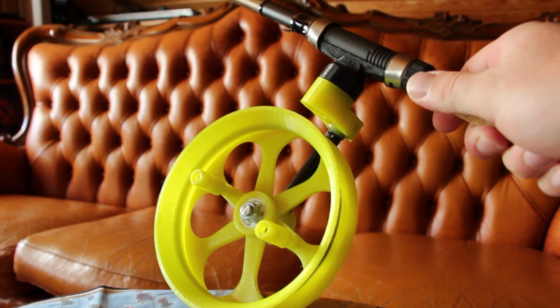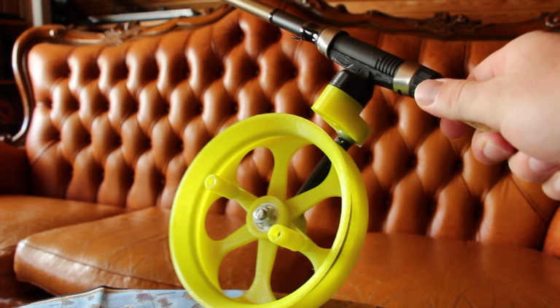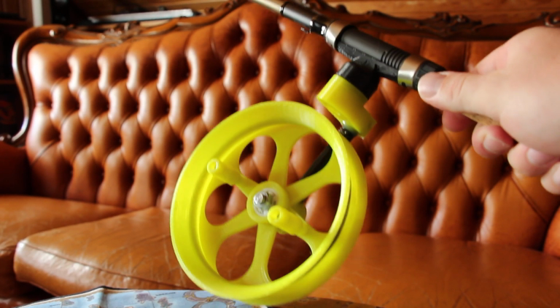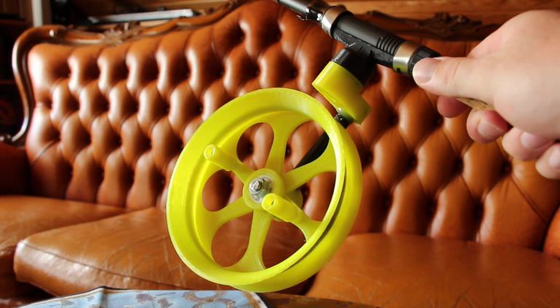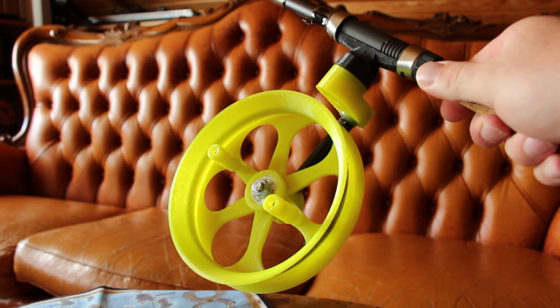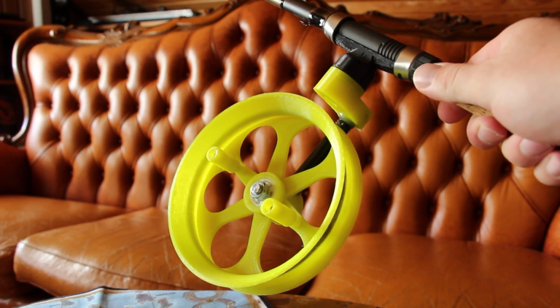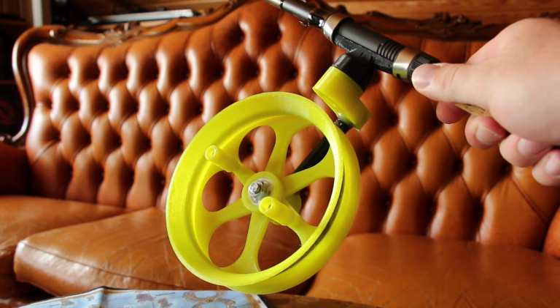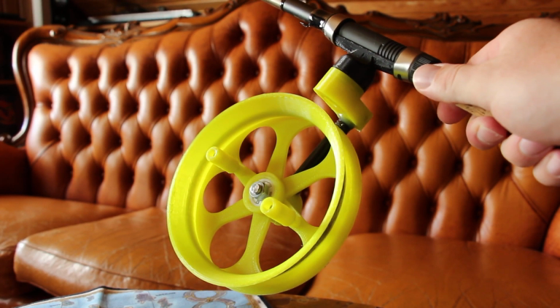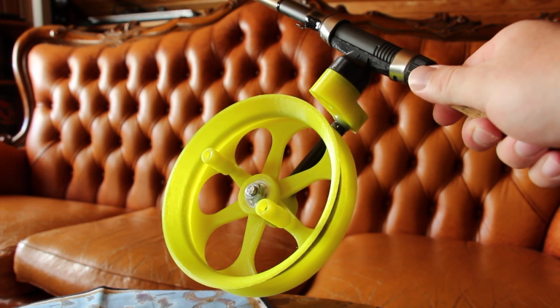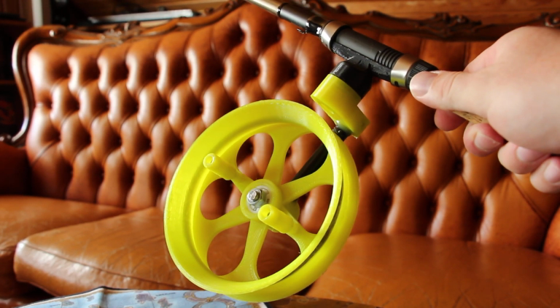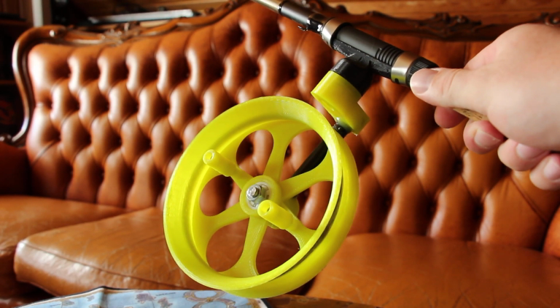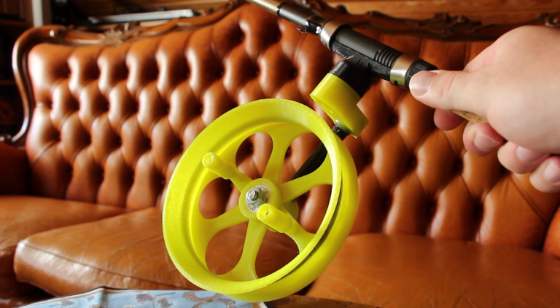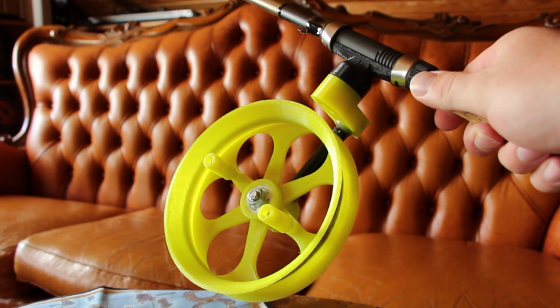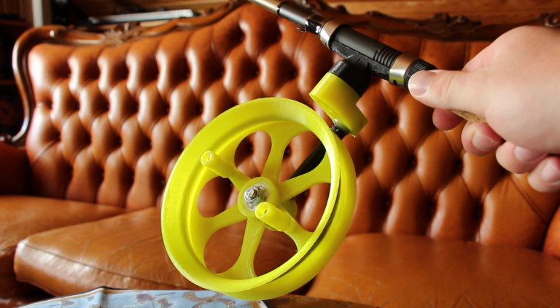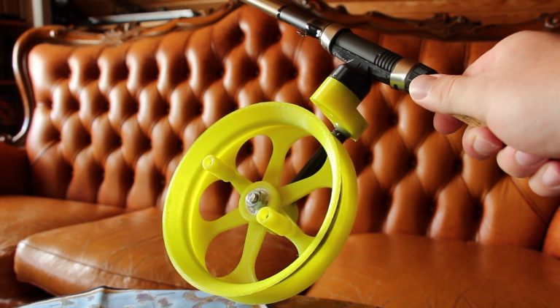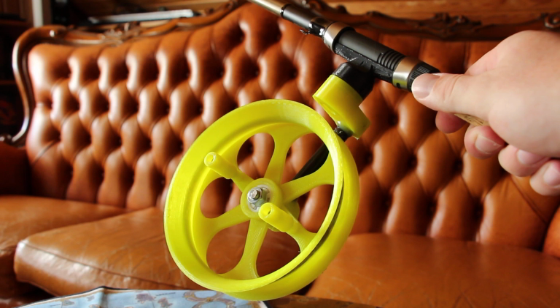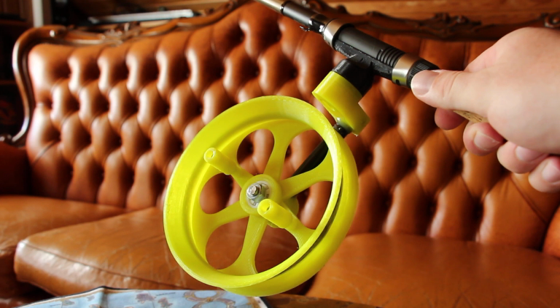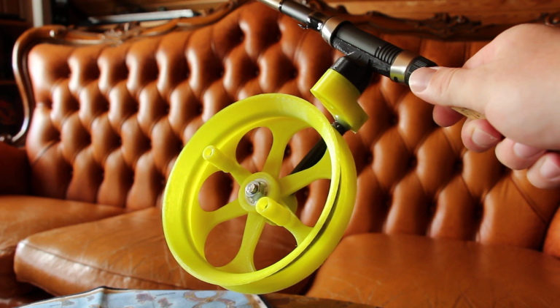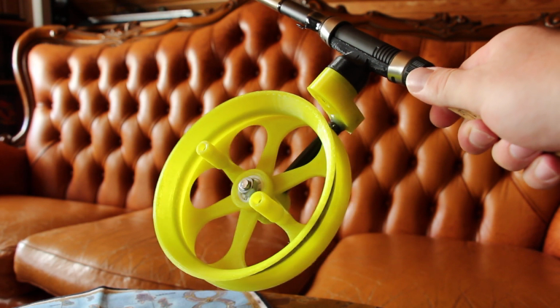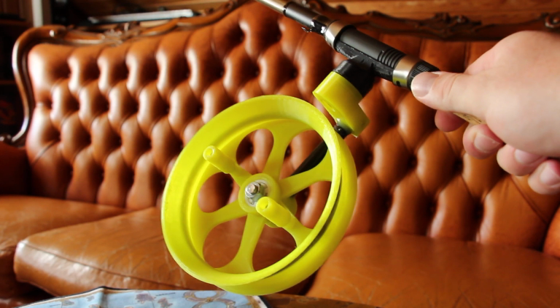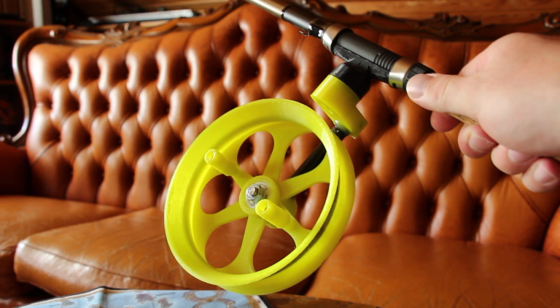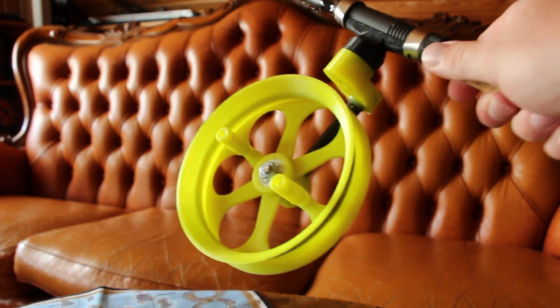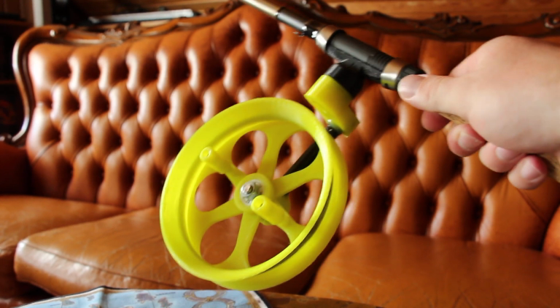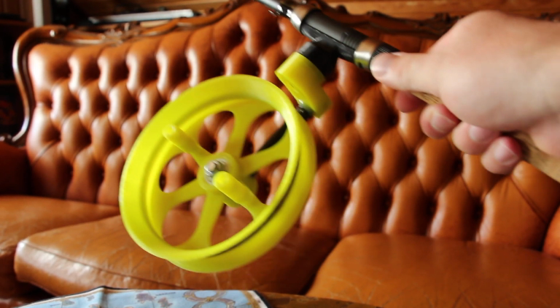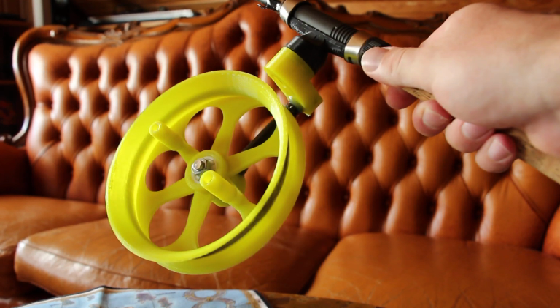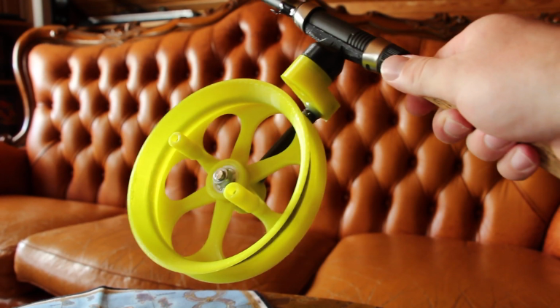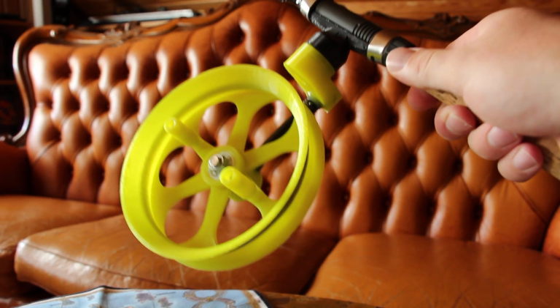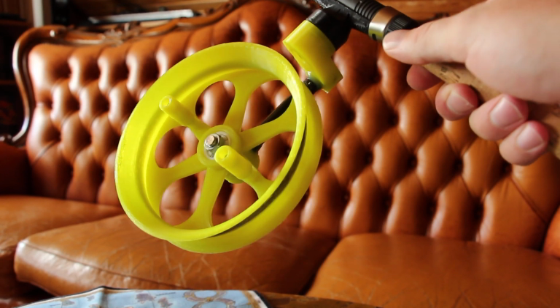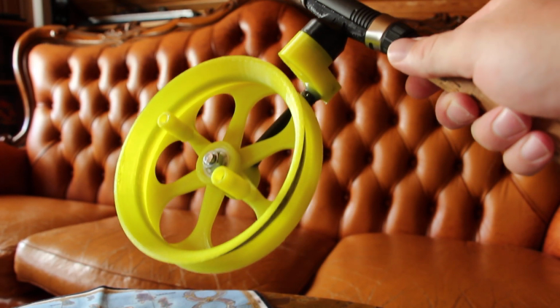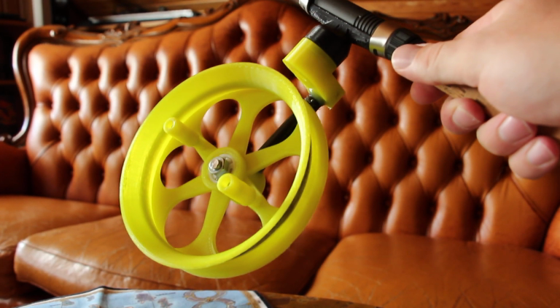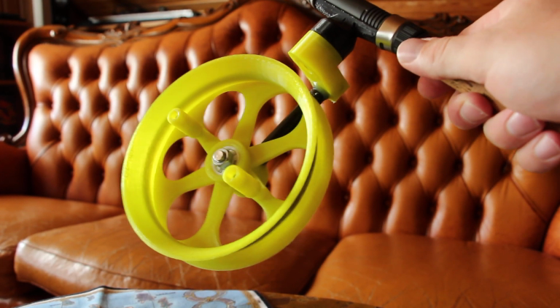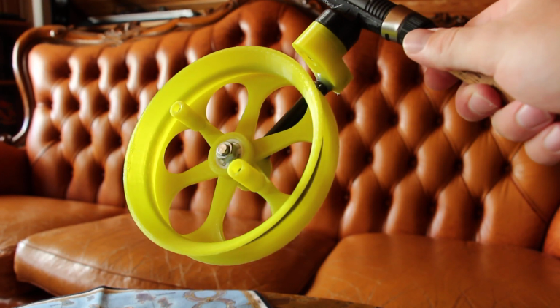Welcome to the presentation of my version 1 of the side cast fishing reel I'm currently designing. This version is actually working really well.